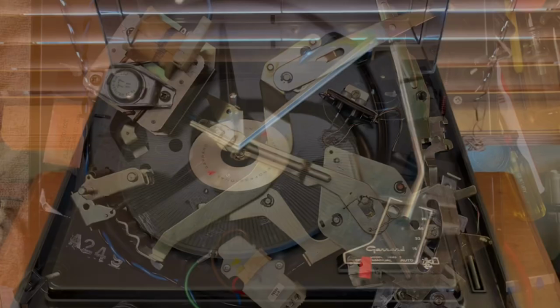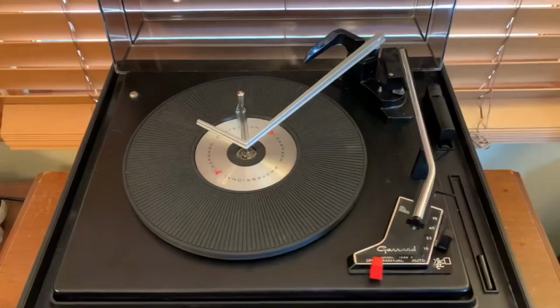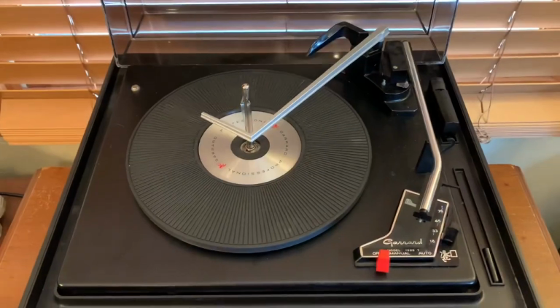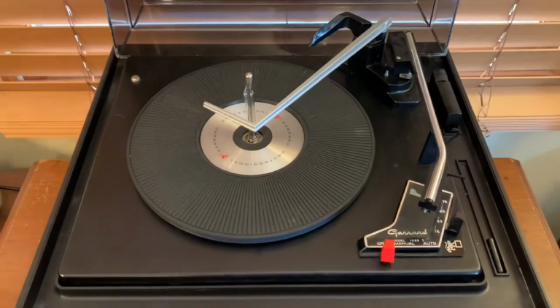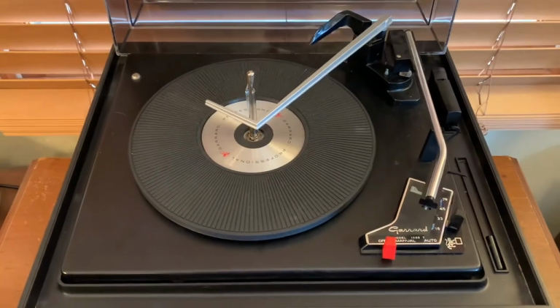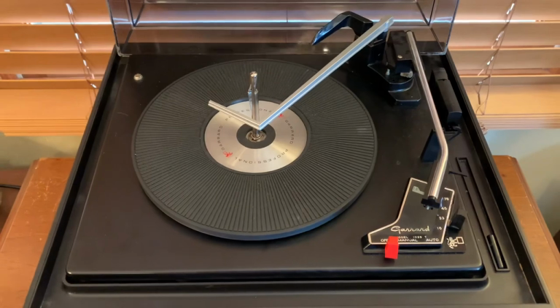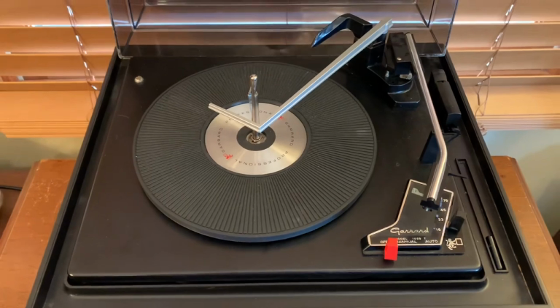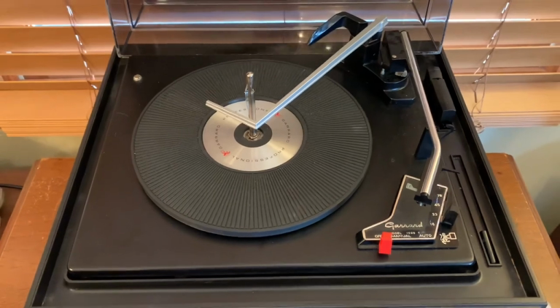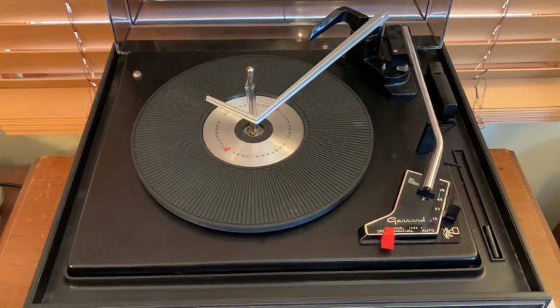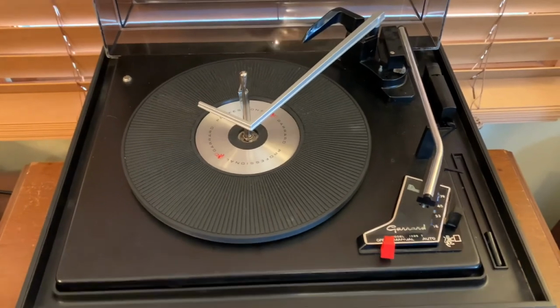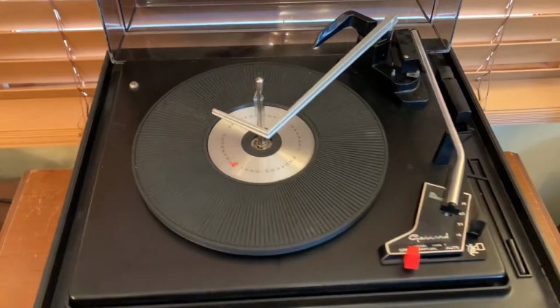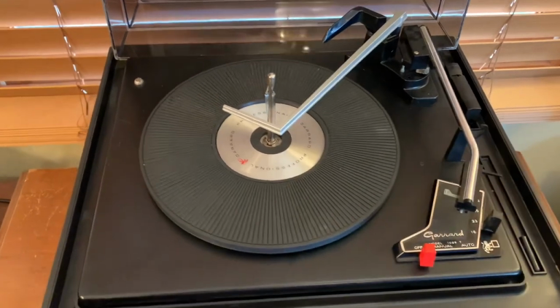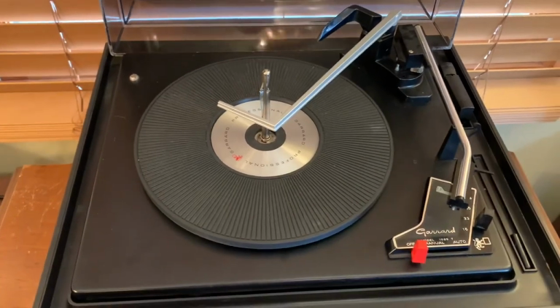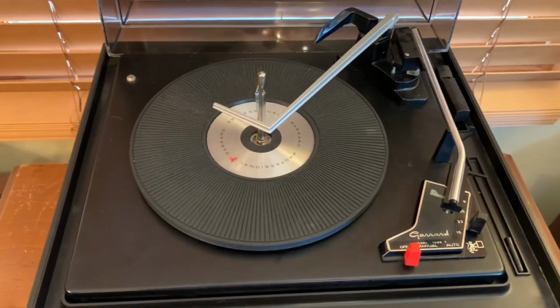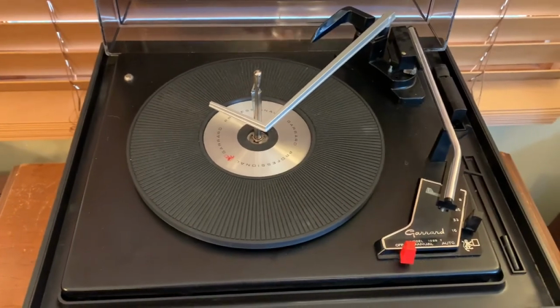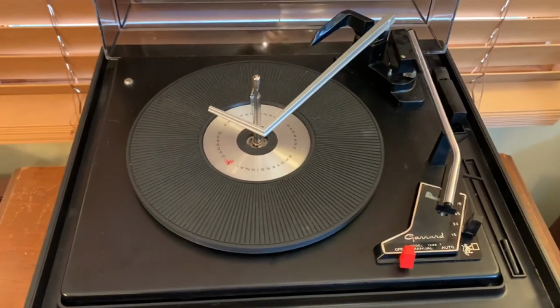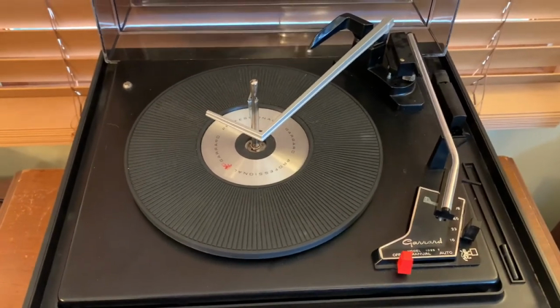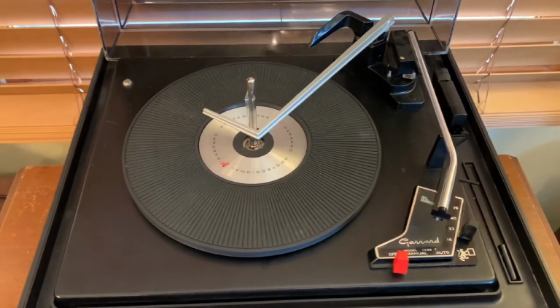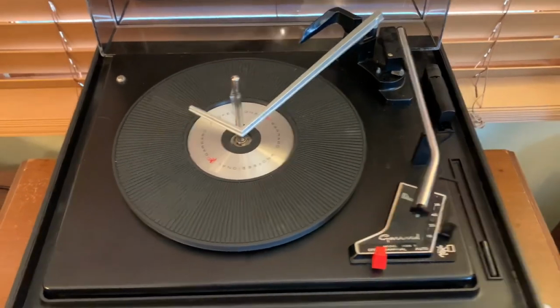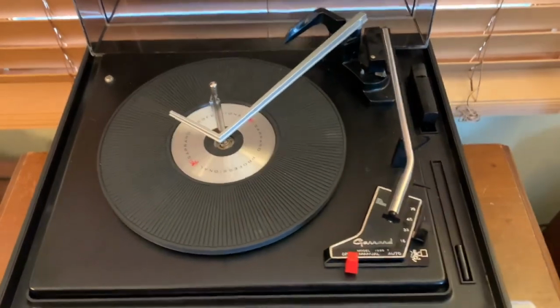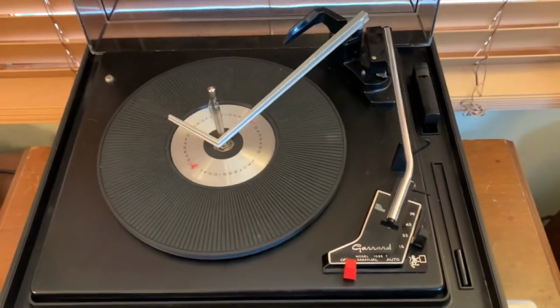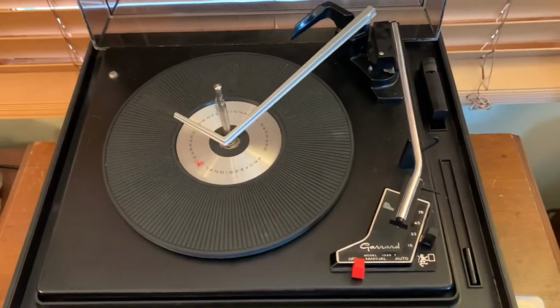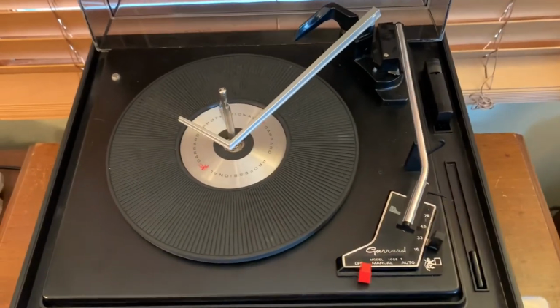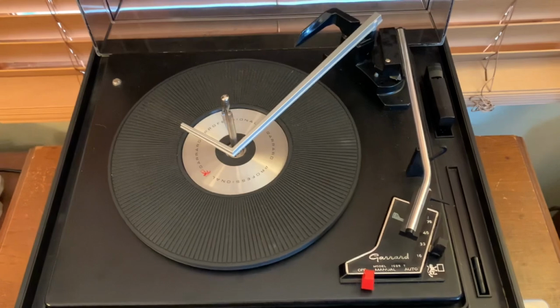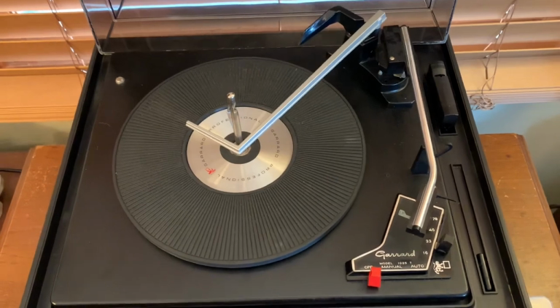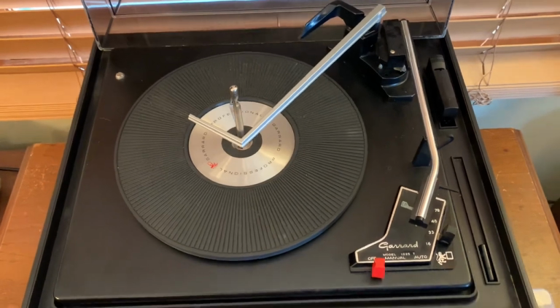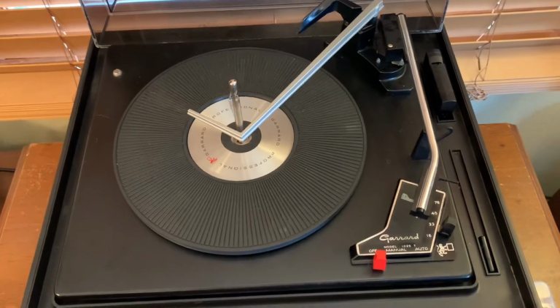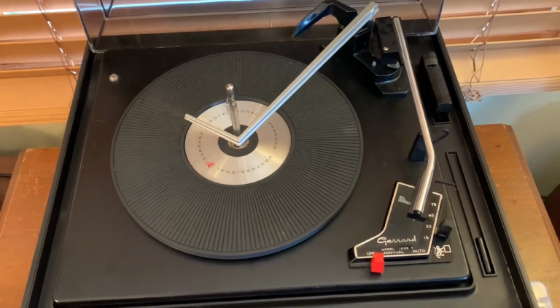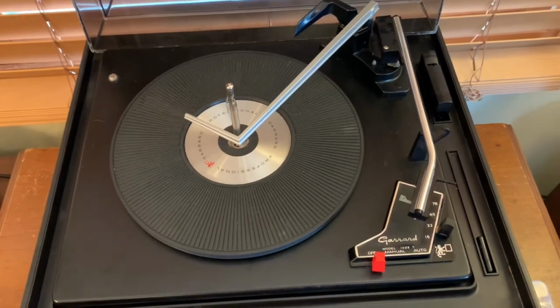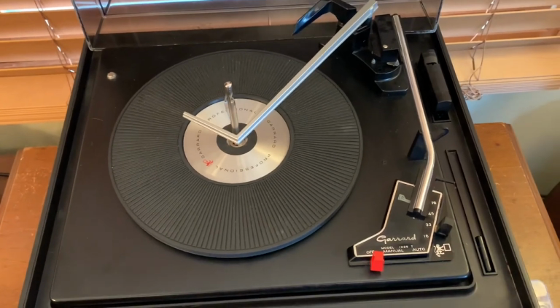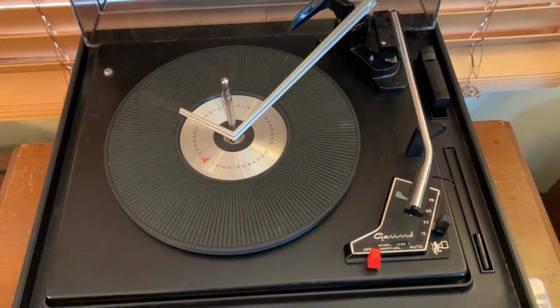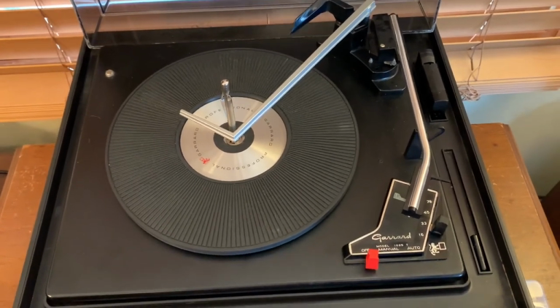I've actually got the speed to be just shy of 33 and a third RPM.